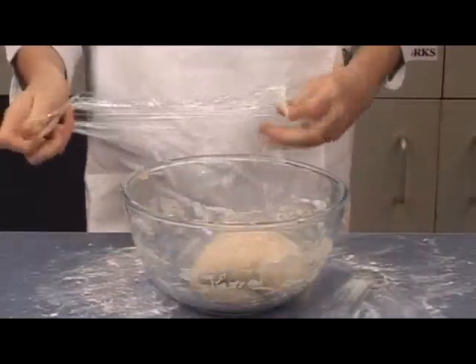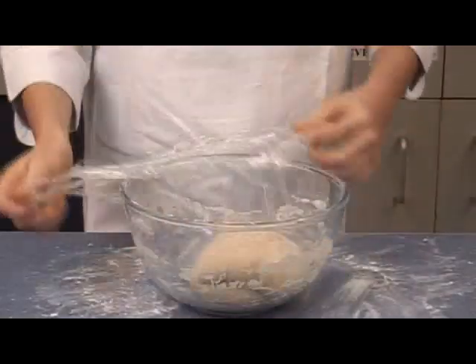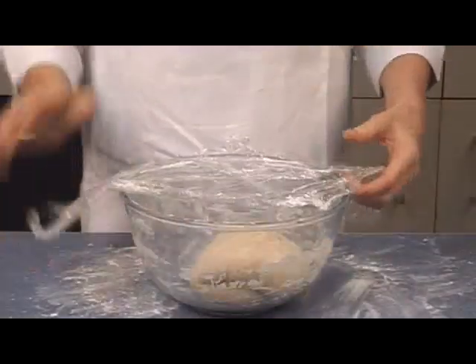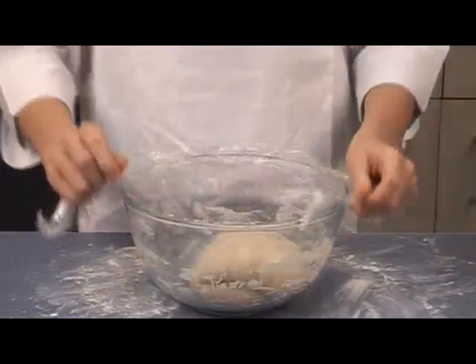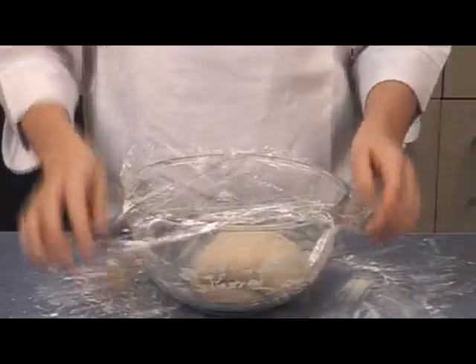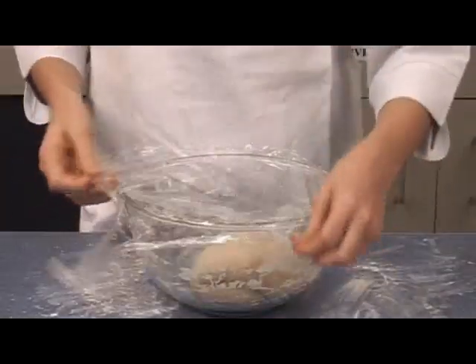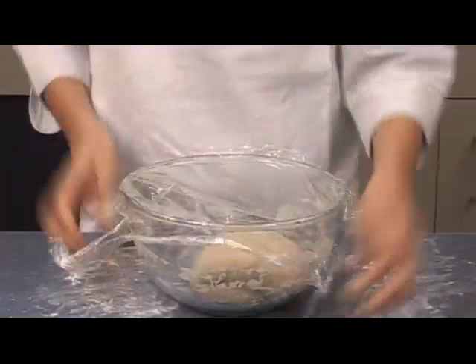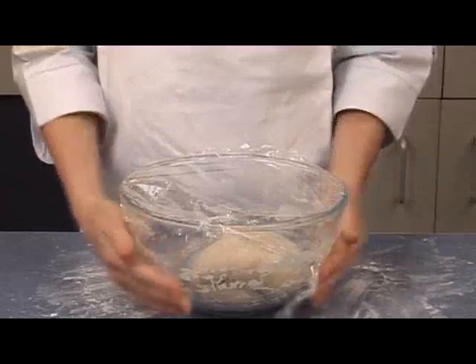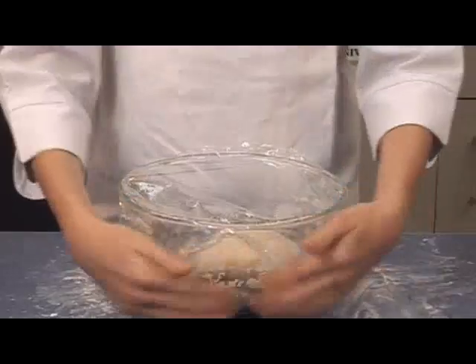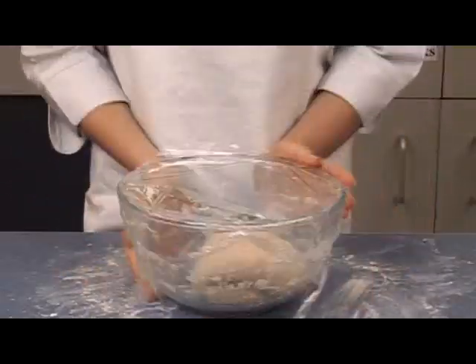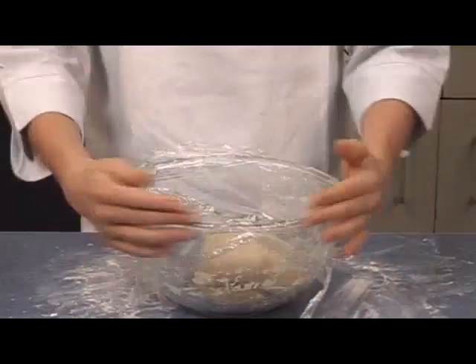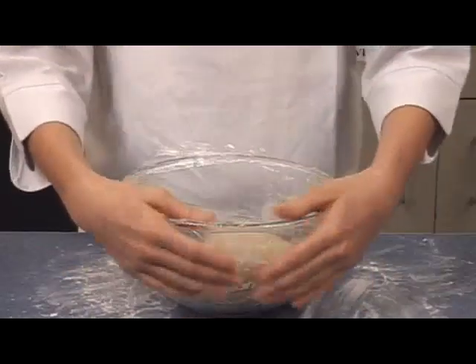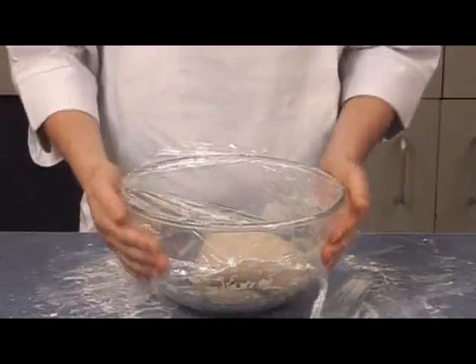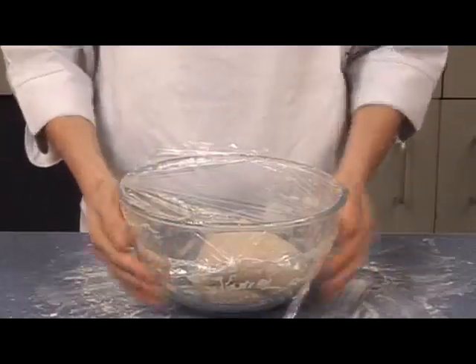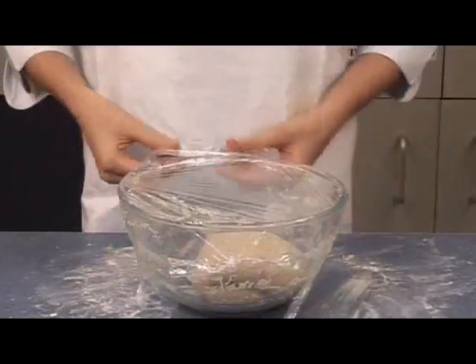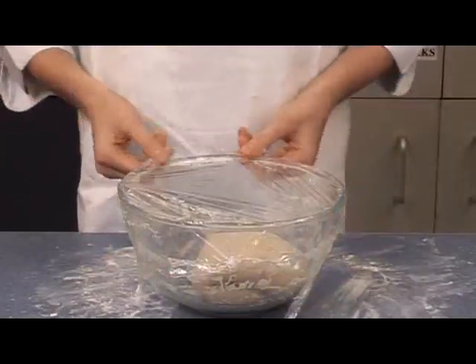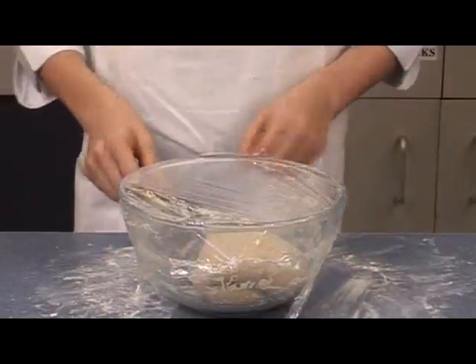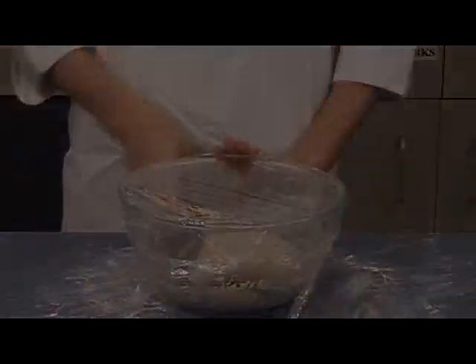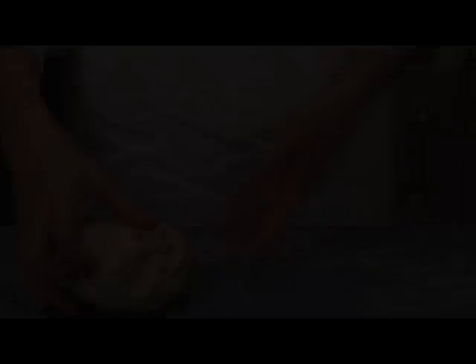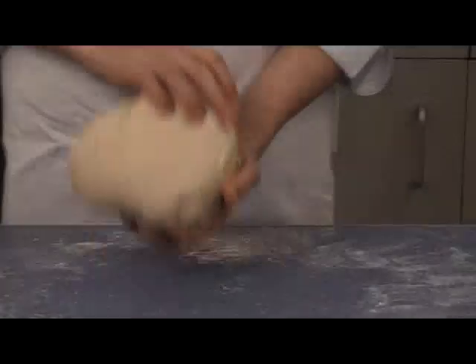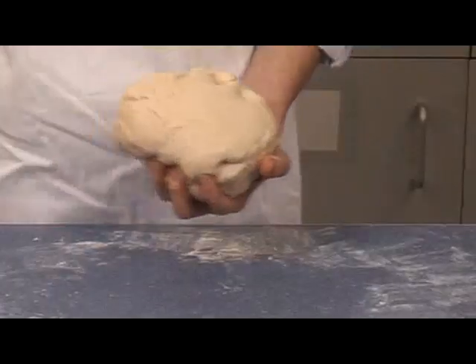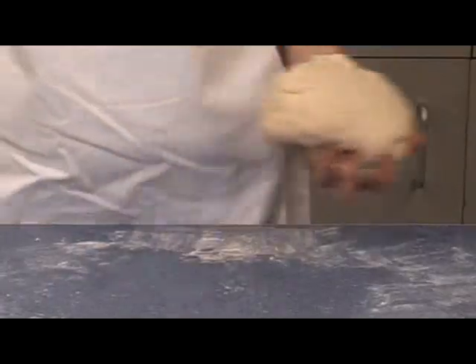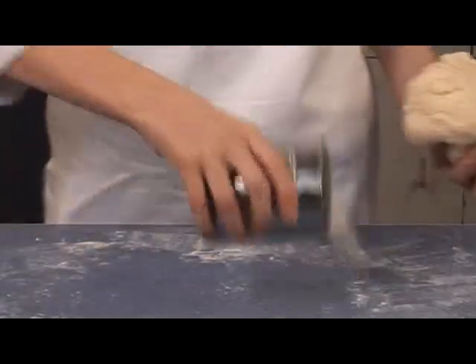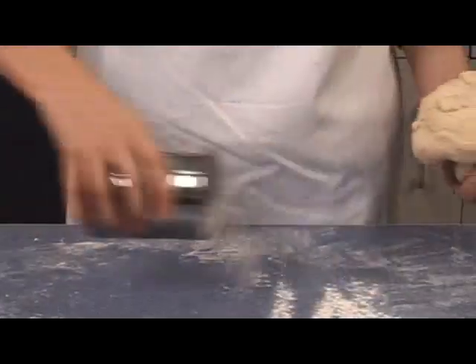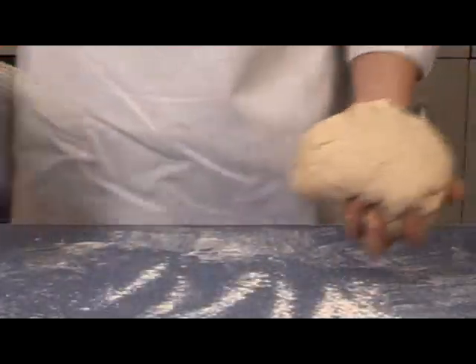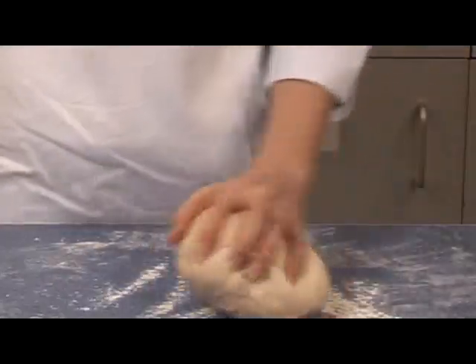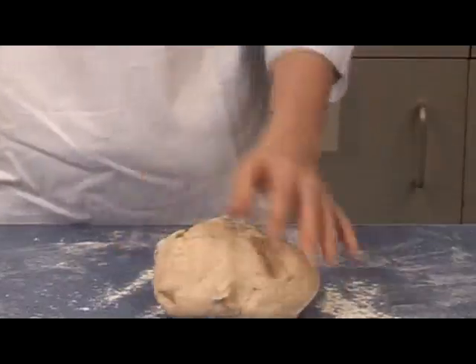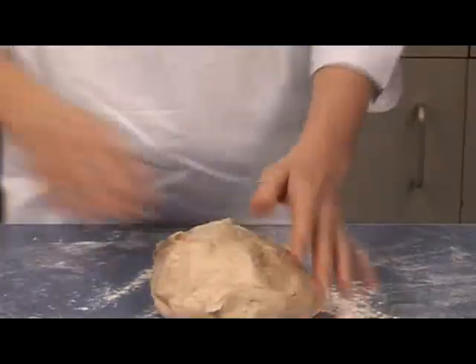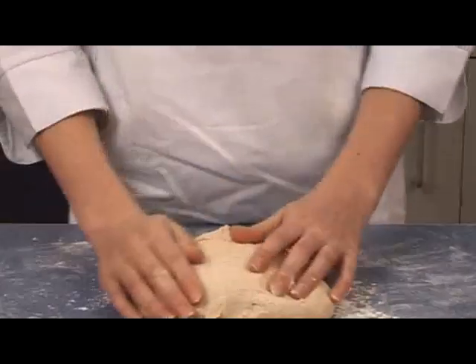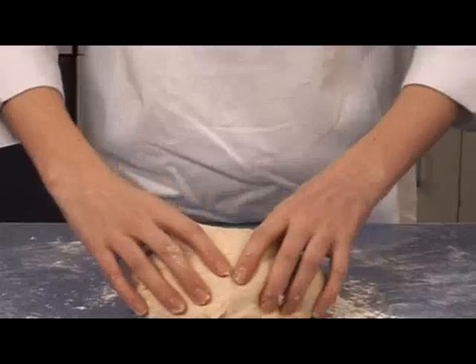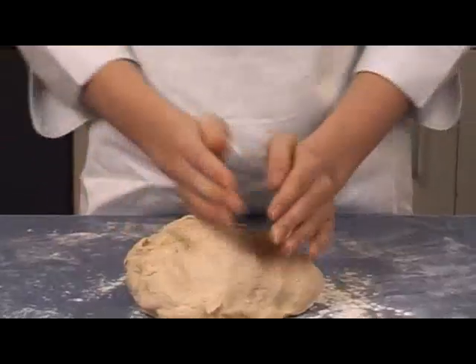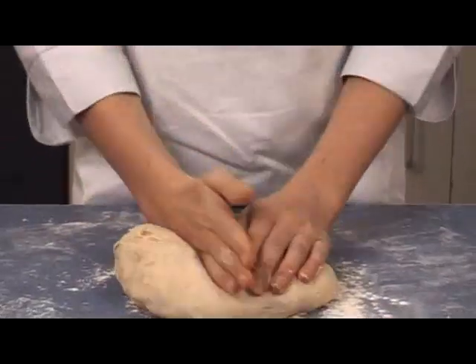Place the dough back in the bowl and cover it with cling film. Allow it to prove in a warm place until it has doubled in size. When this has happened, divide the dough into 8 equal pieces.